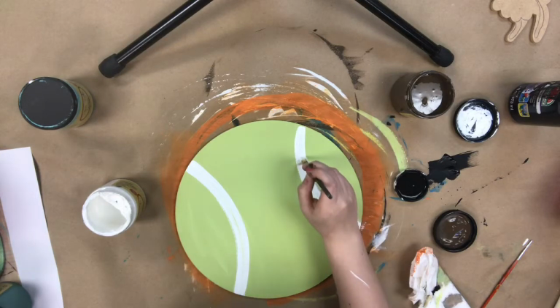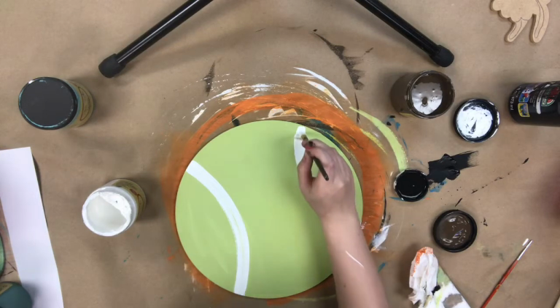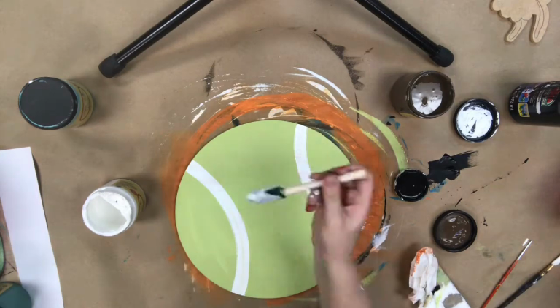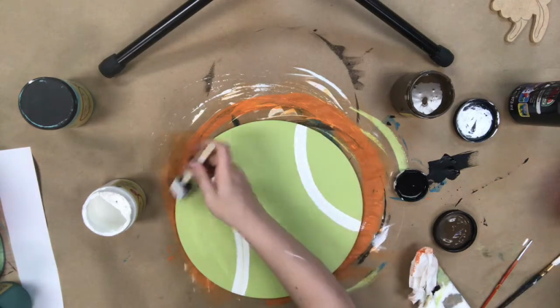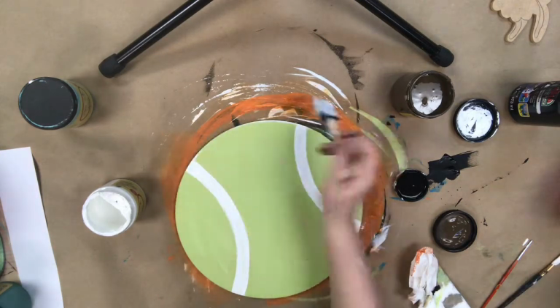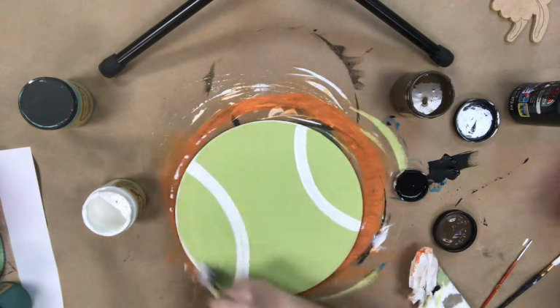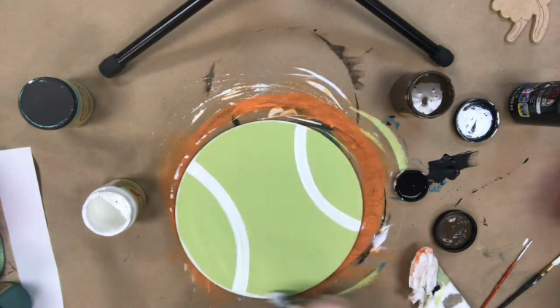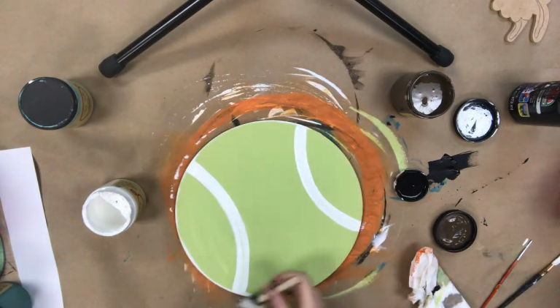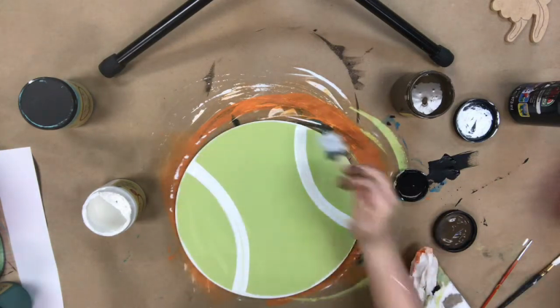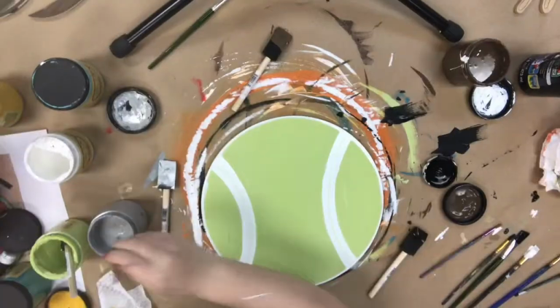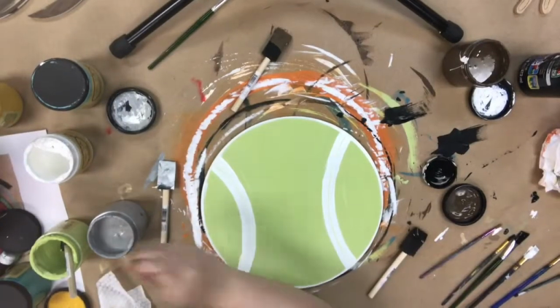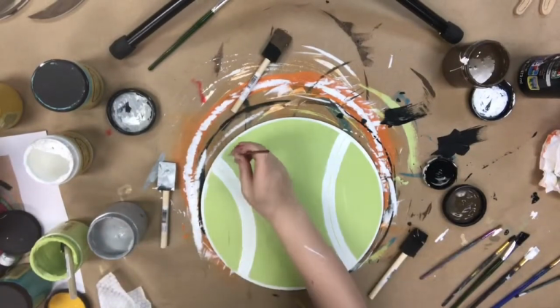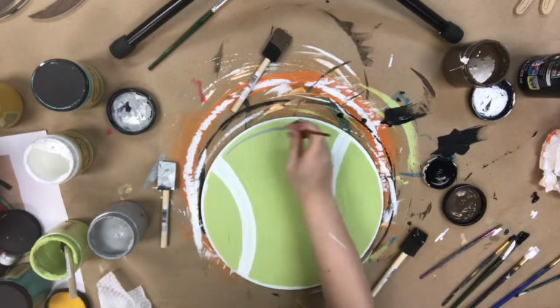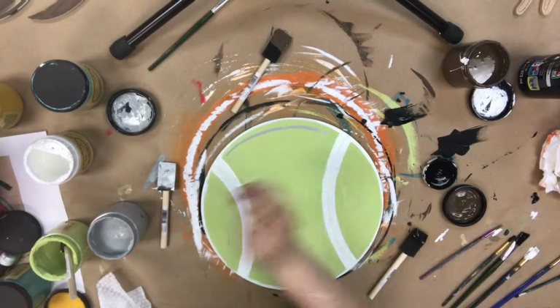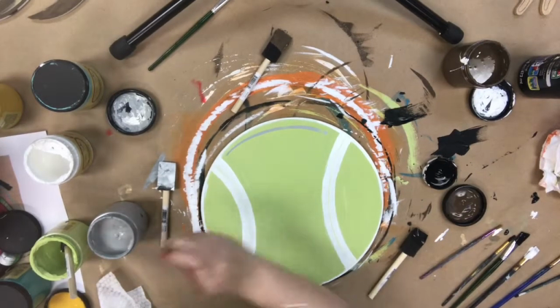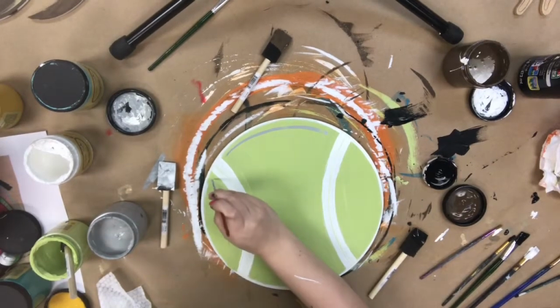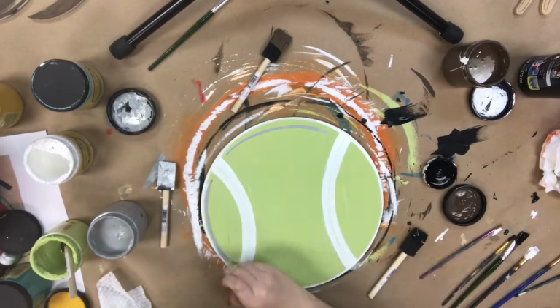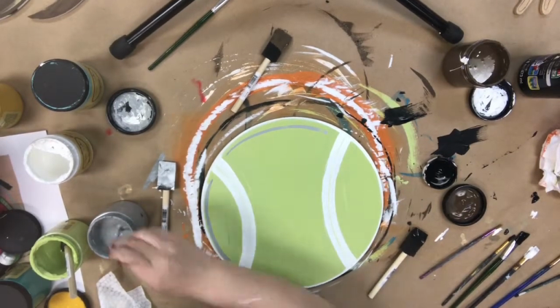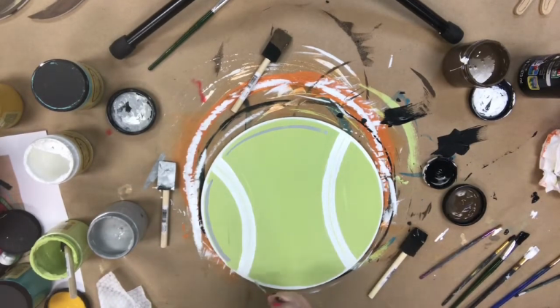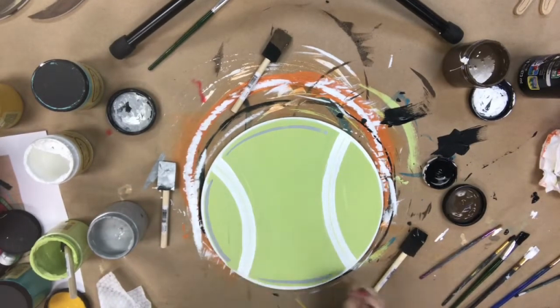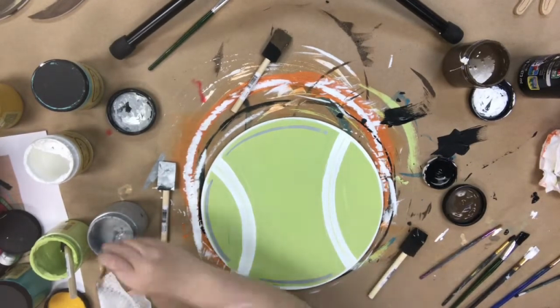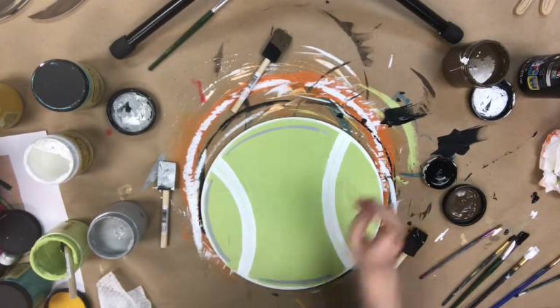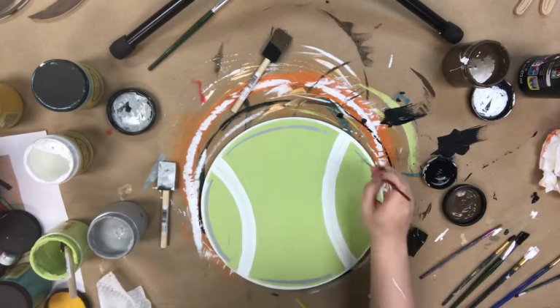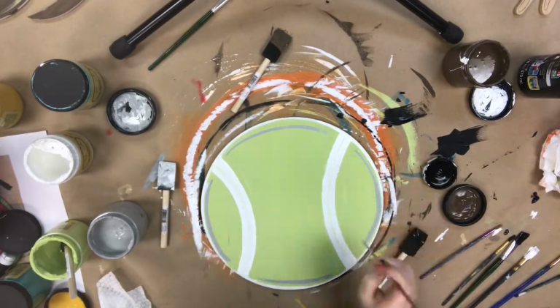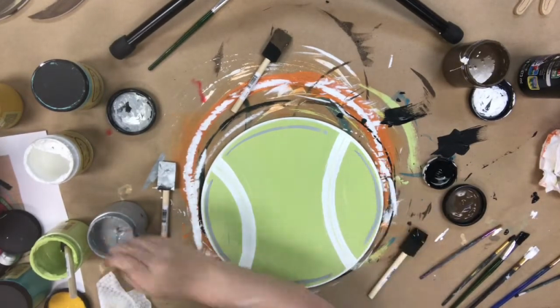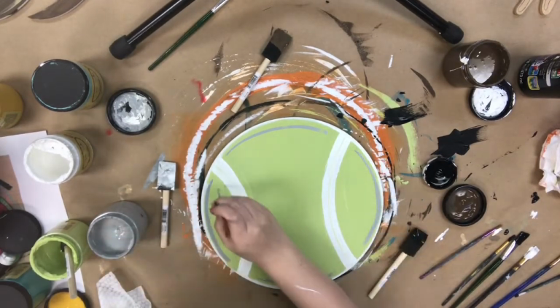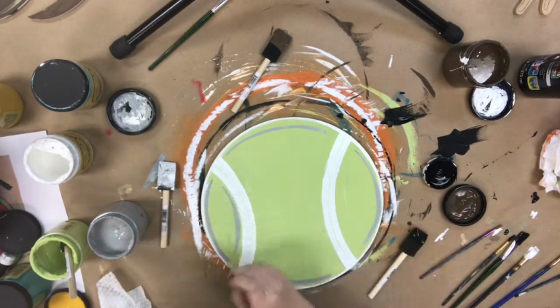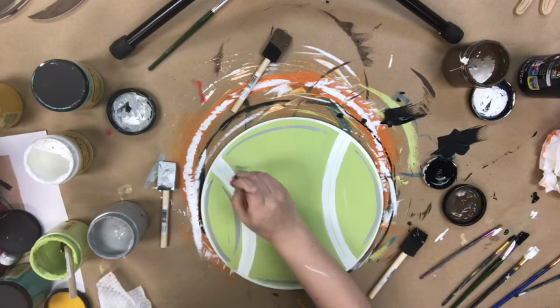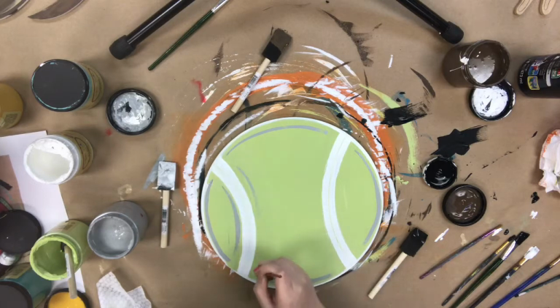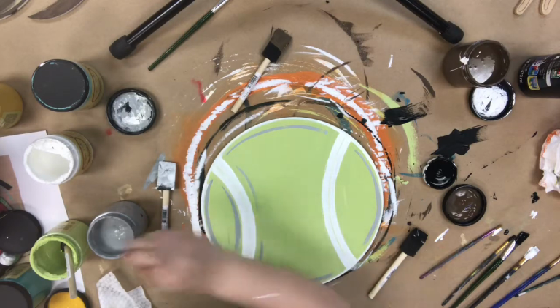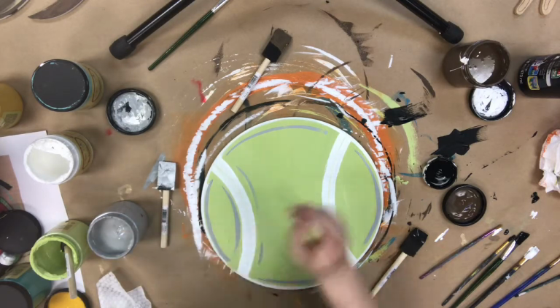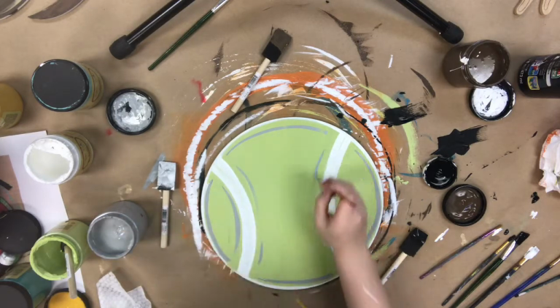I'm using the color Cotton to do these lines and do the distressing around the edges. After that, I'm going in with a number zero brush in the color Manatee Gray and adding some accents around the different highlights.